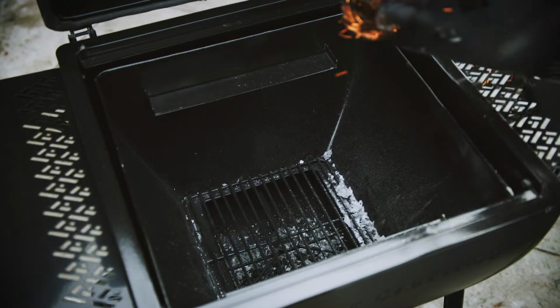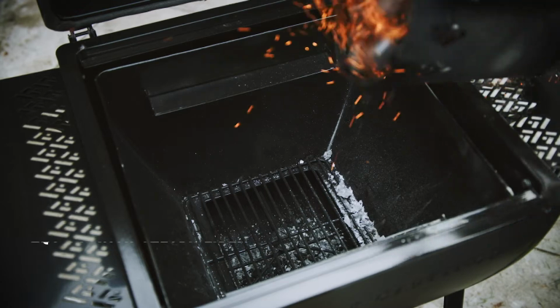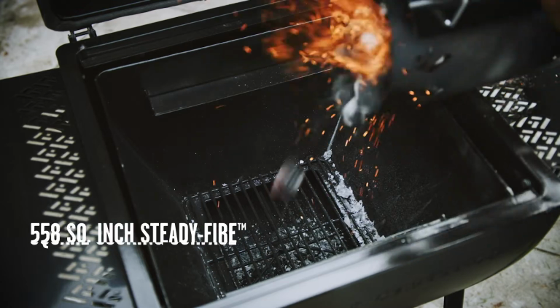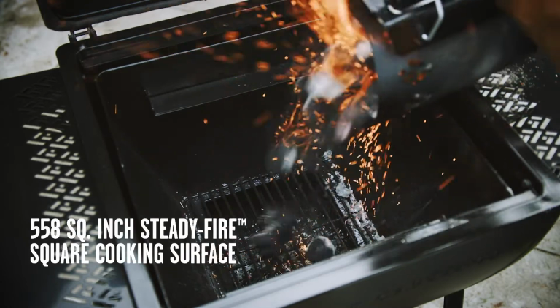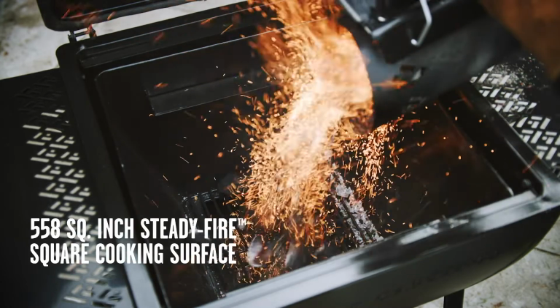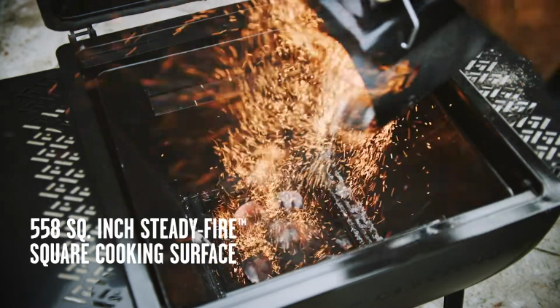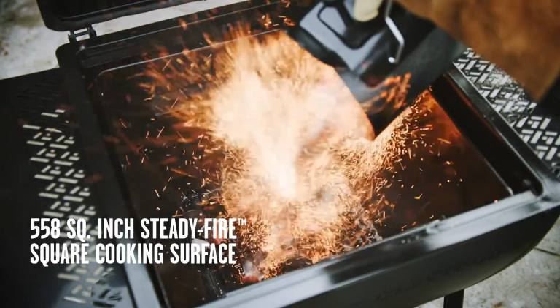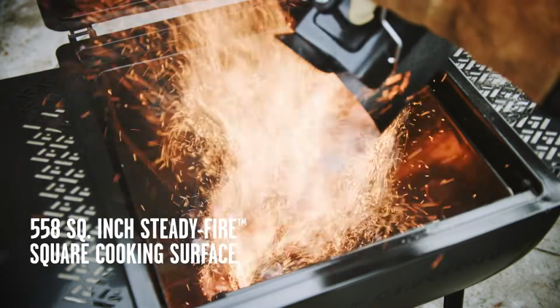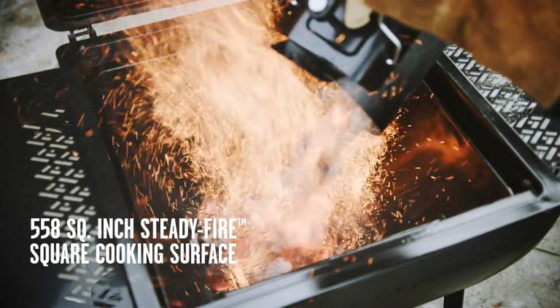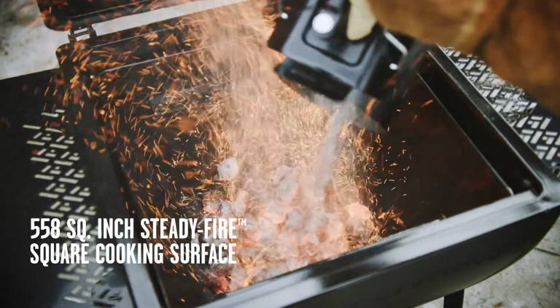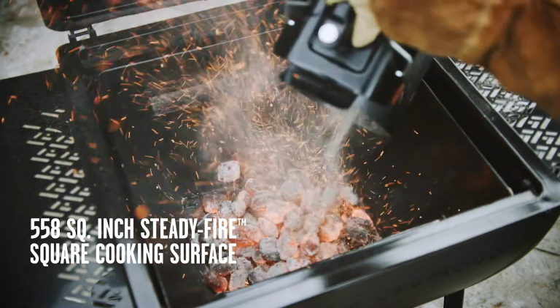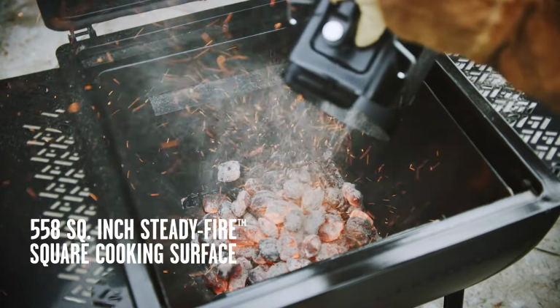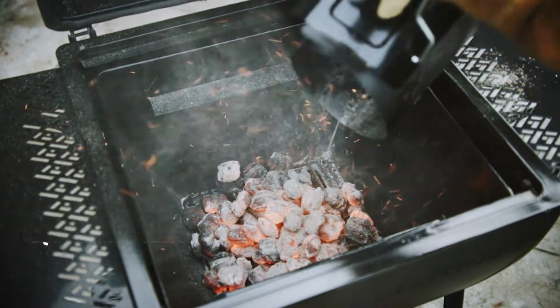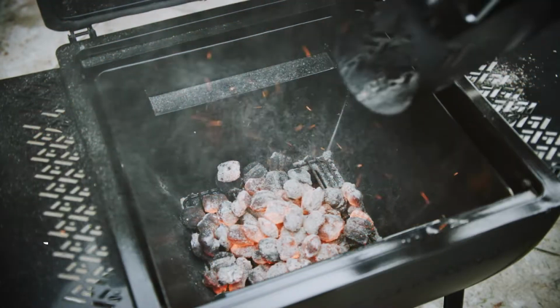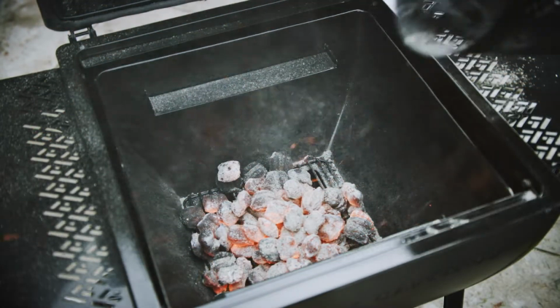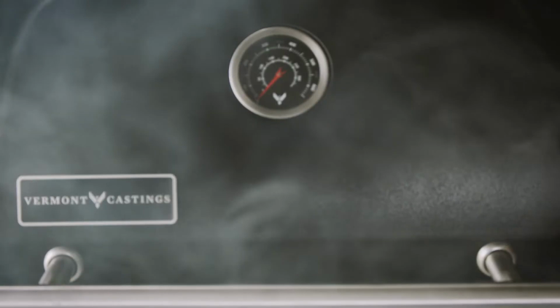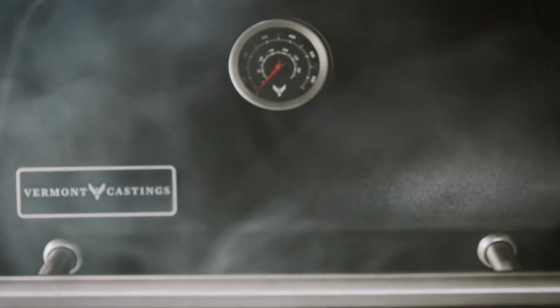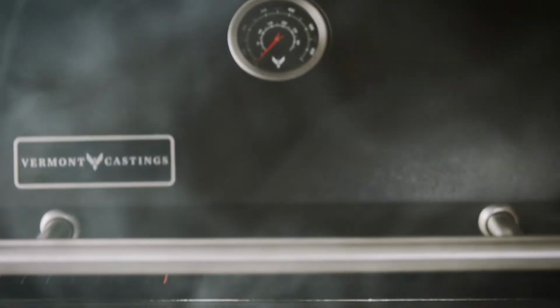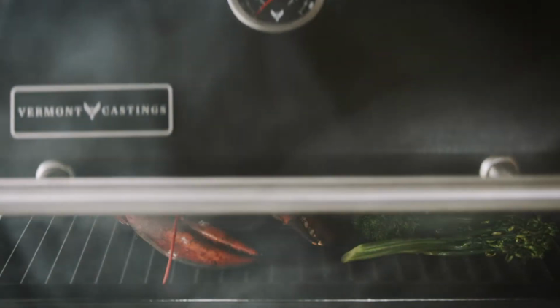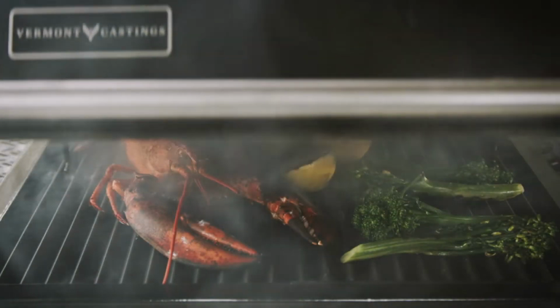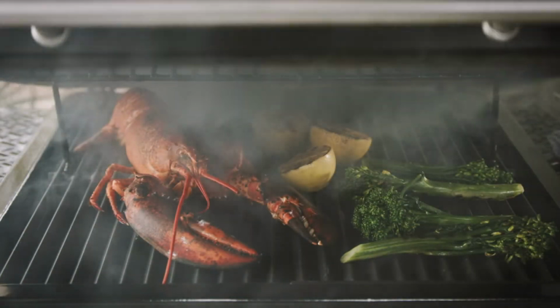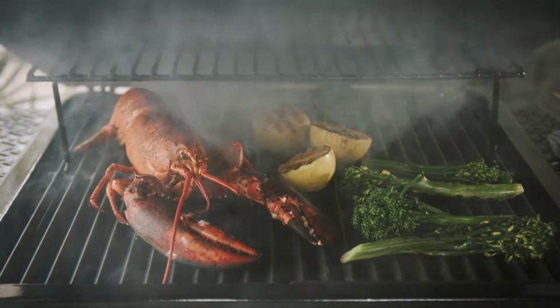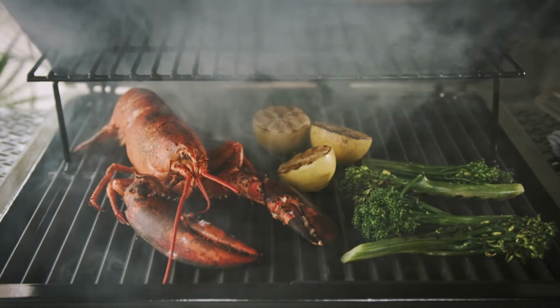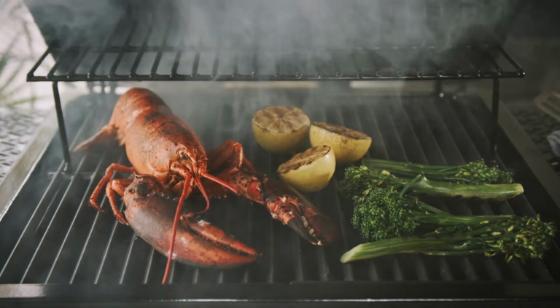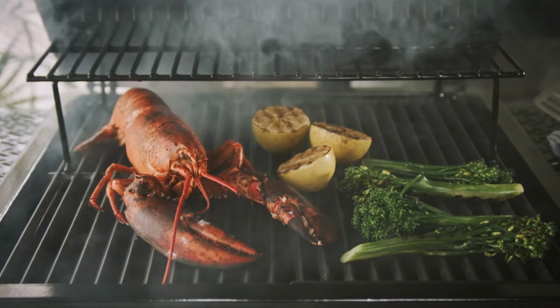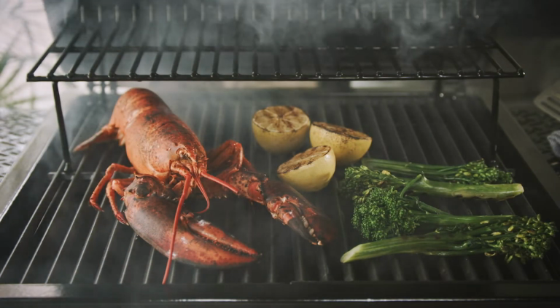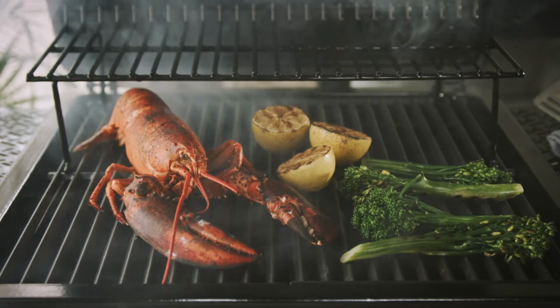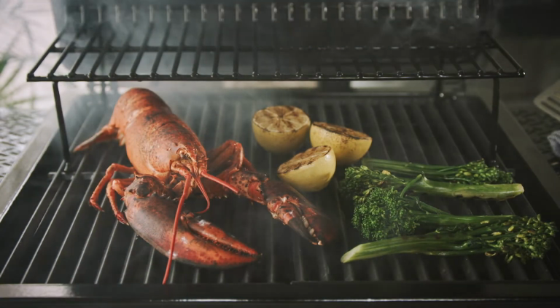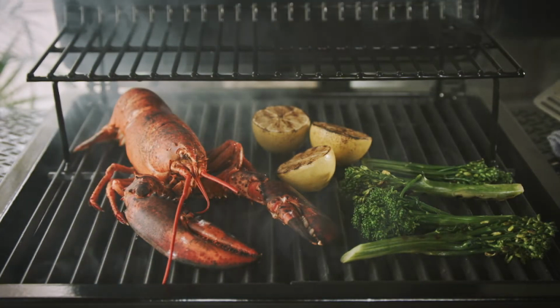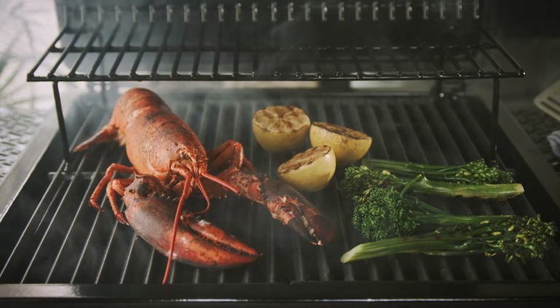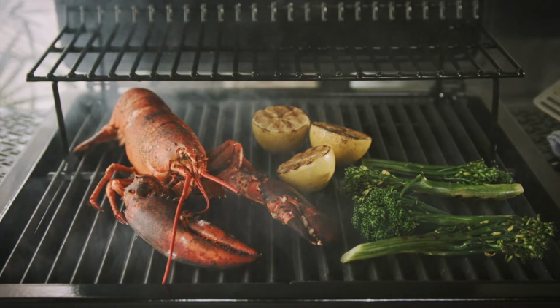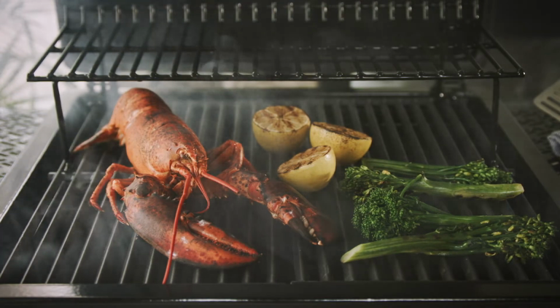A steady fire square design with 558 total square inches gives you 27% more cooking surface versus a standard circular charcoal grill.